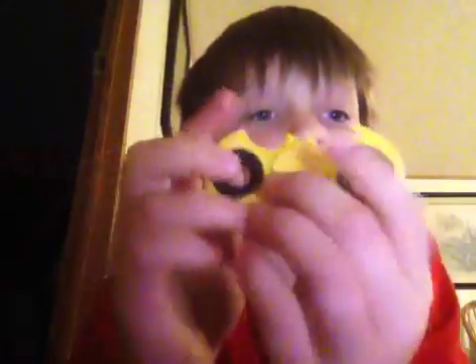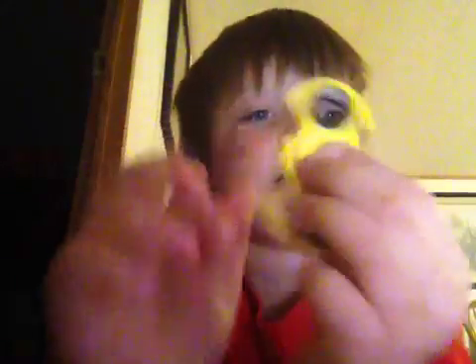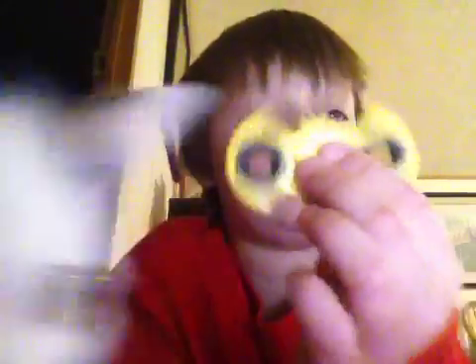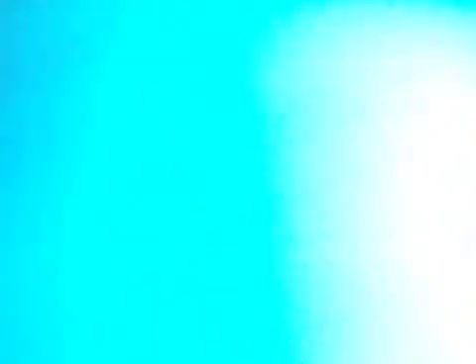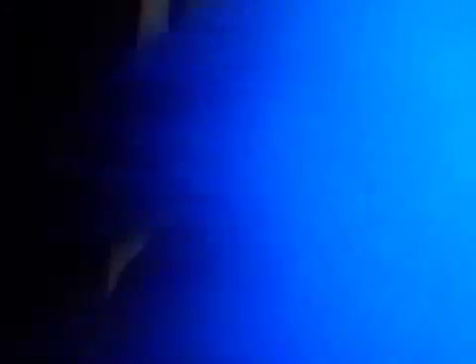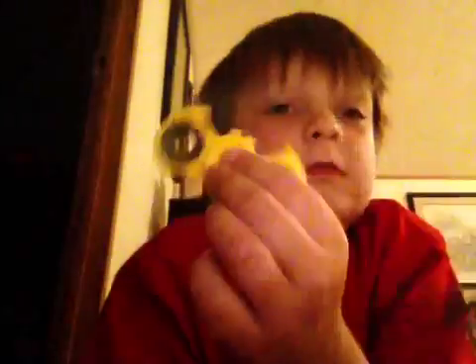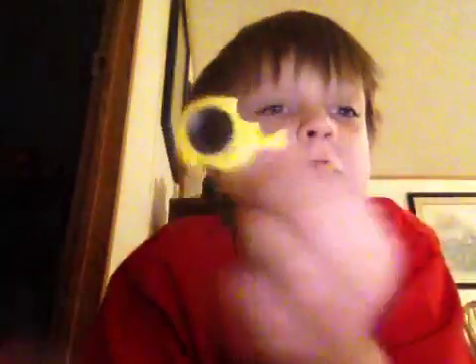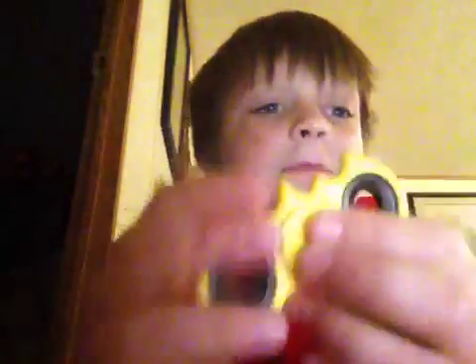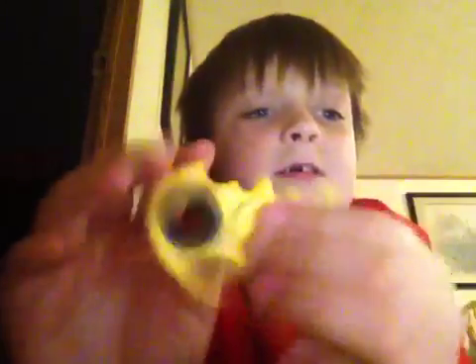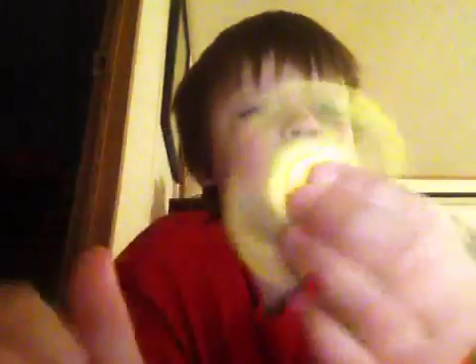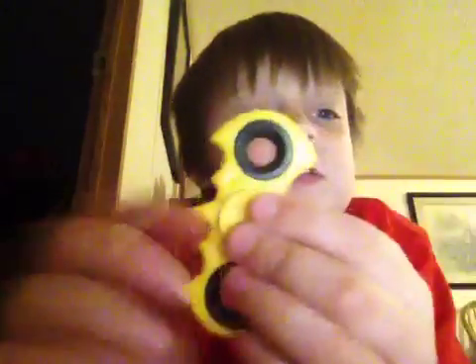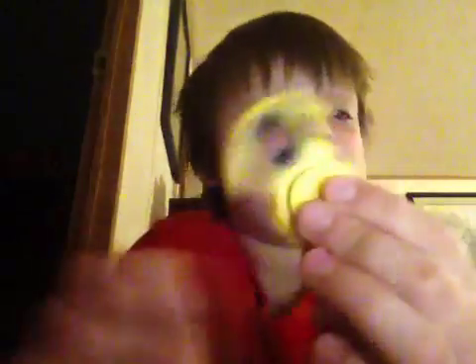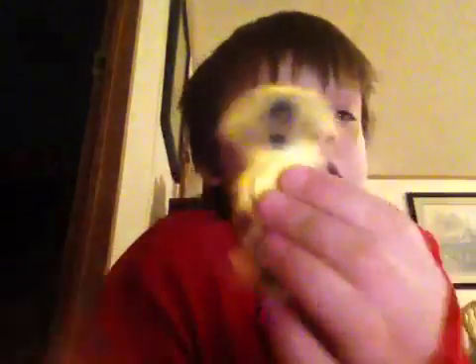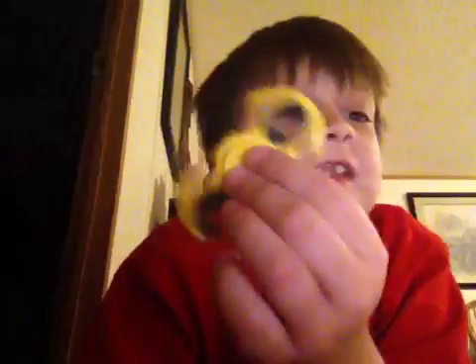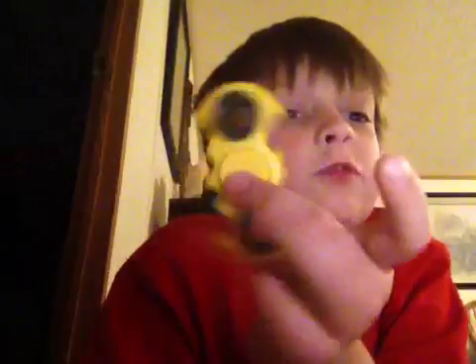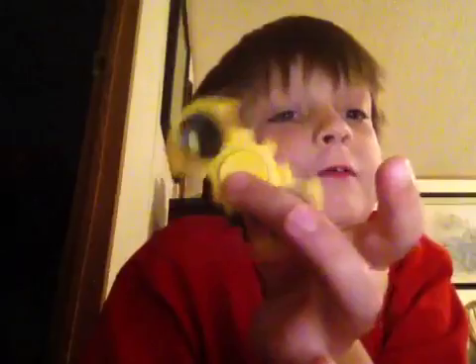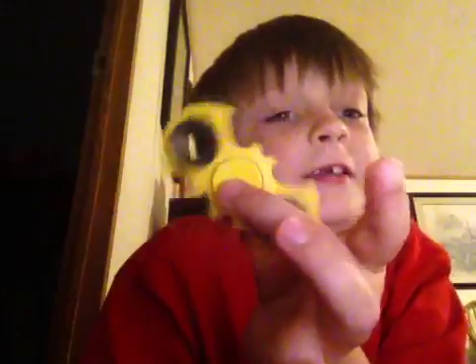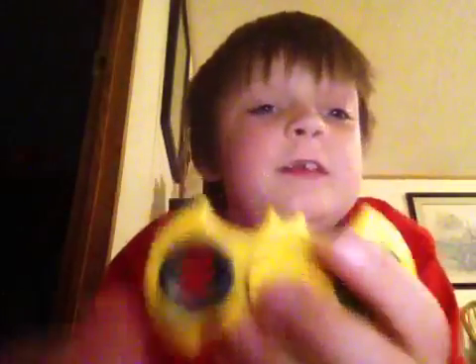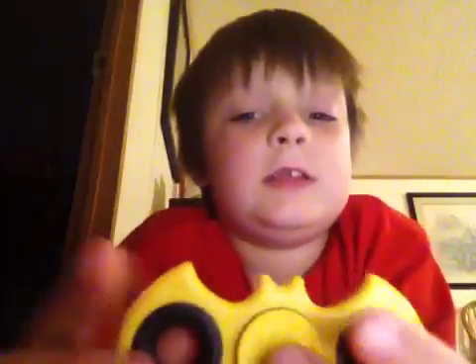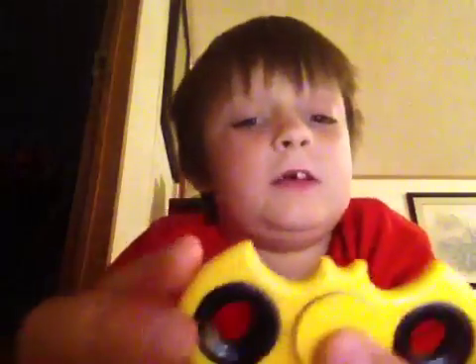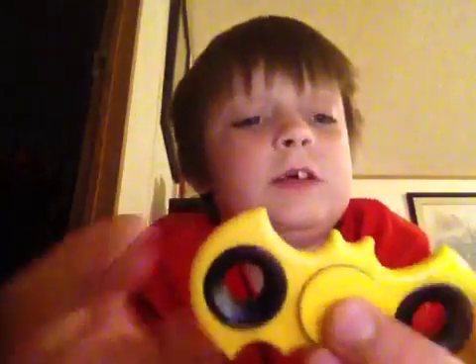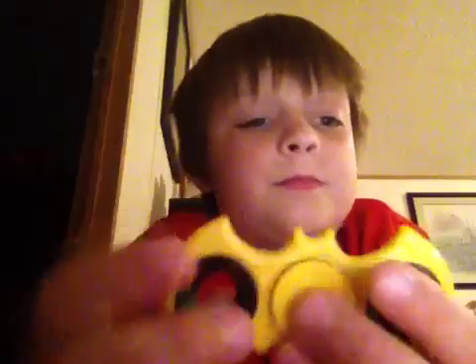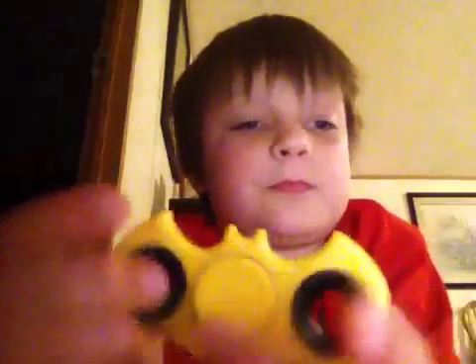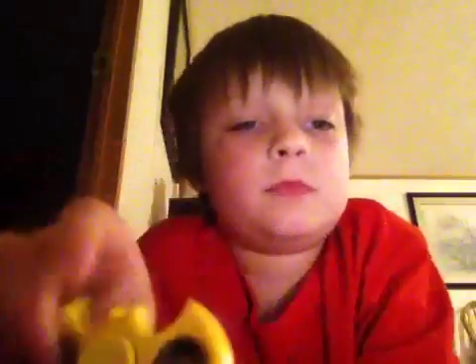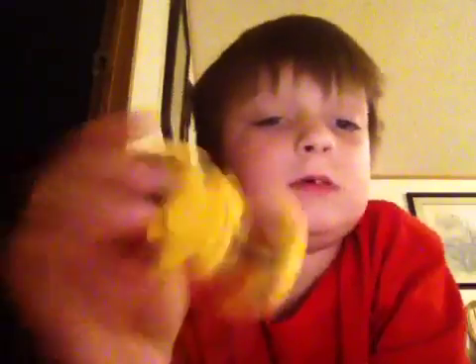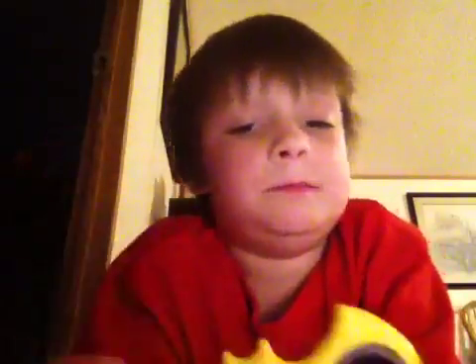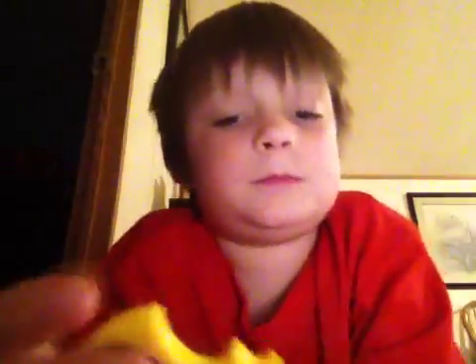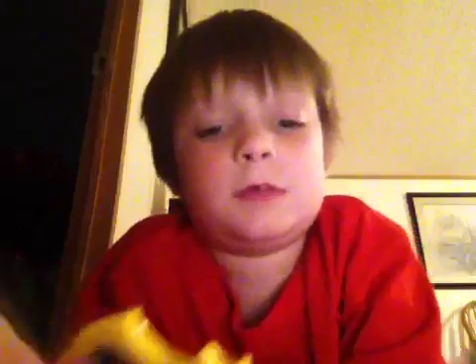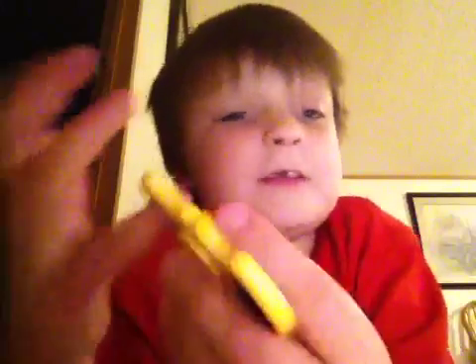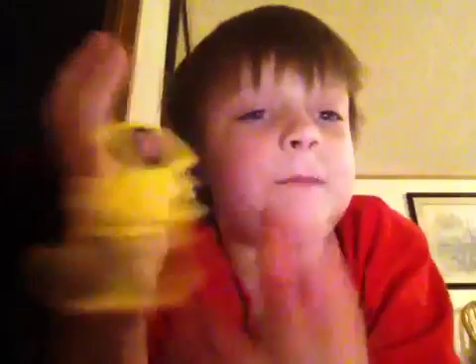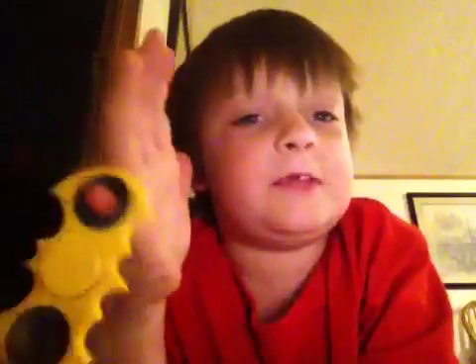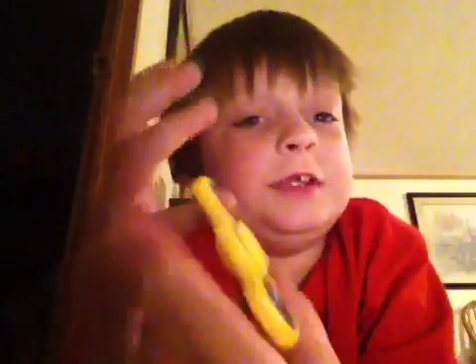When you spin it slow, it makes this cool little effect. And also, you can fit your pinky through these.